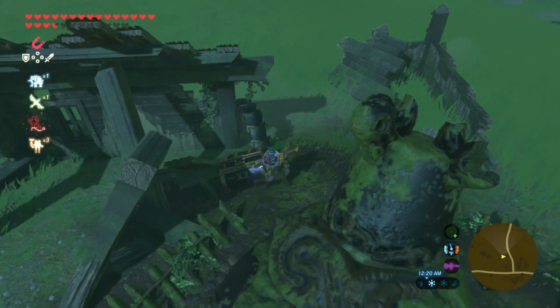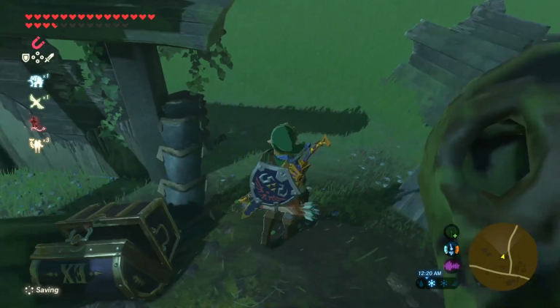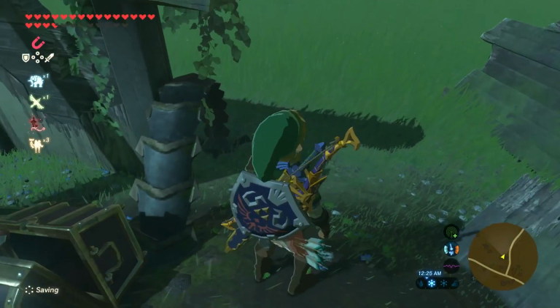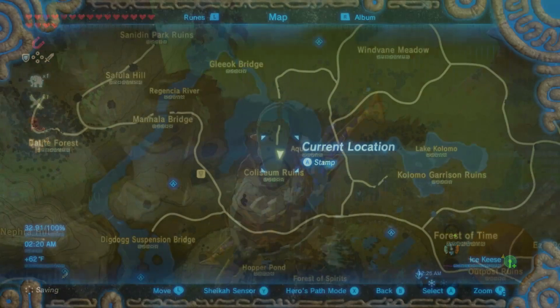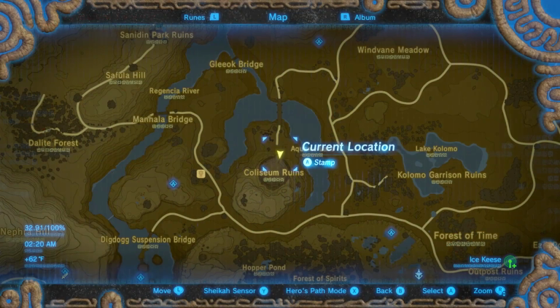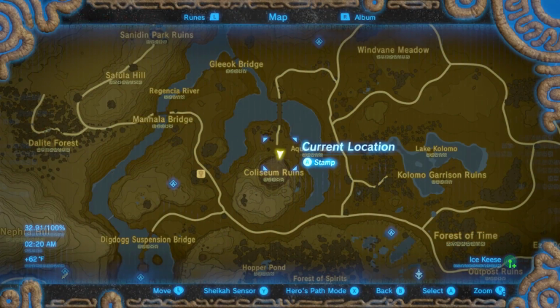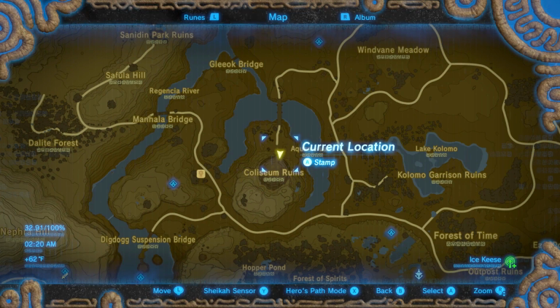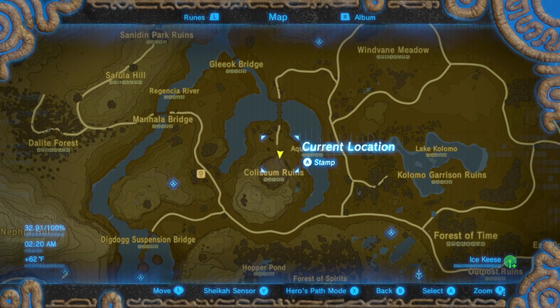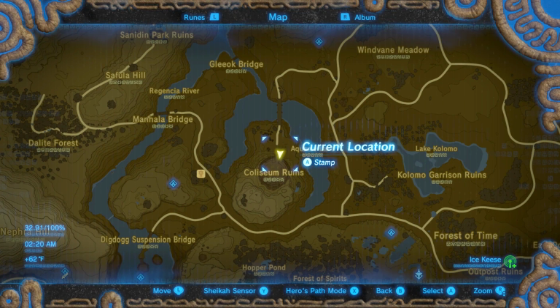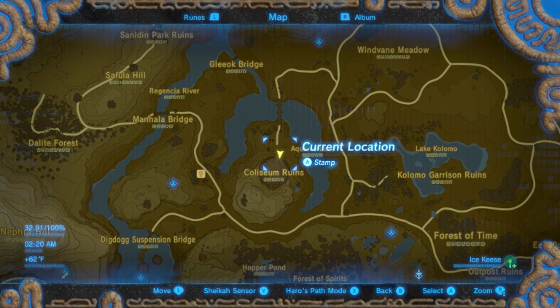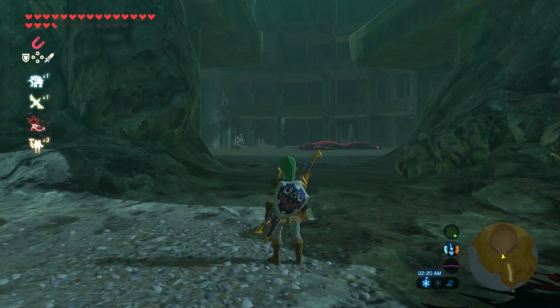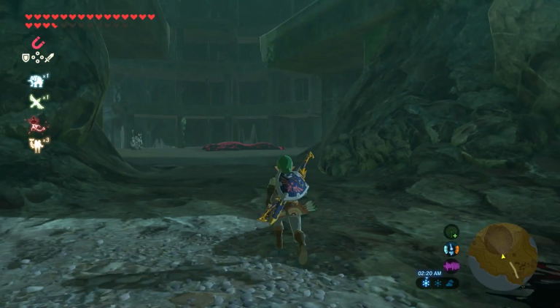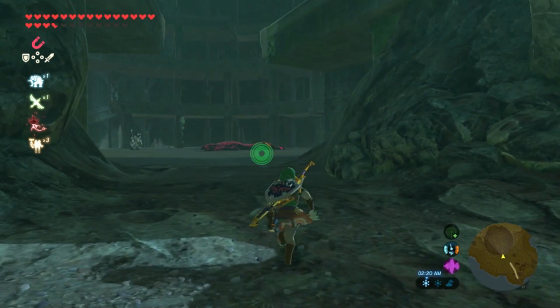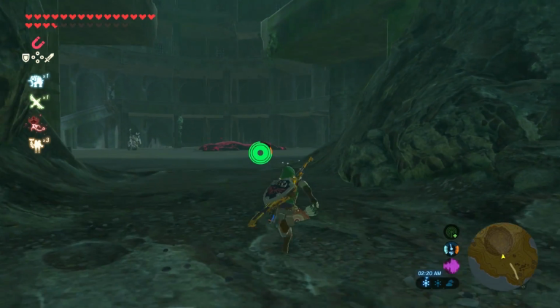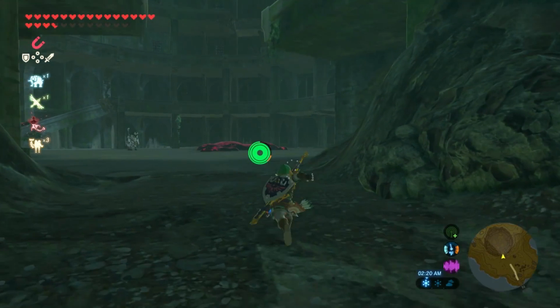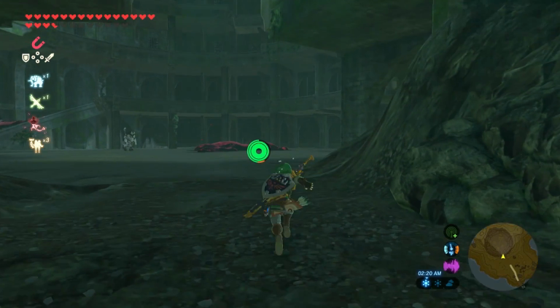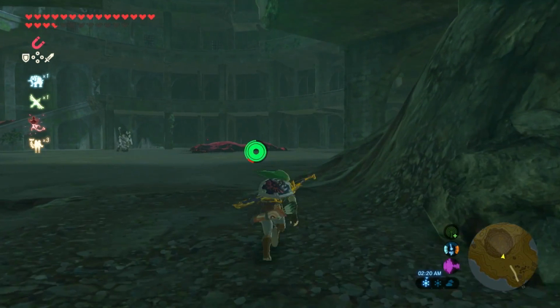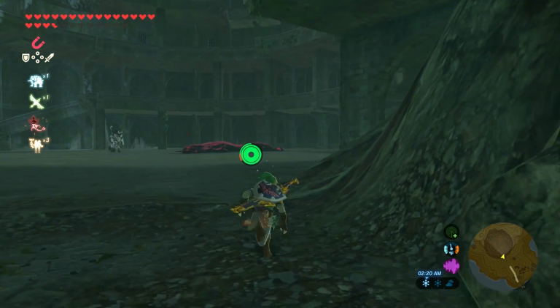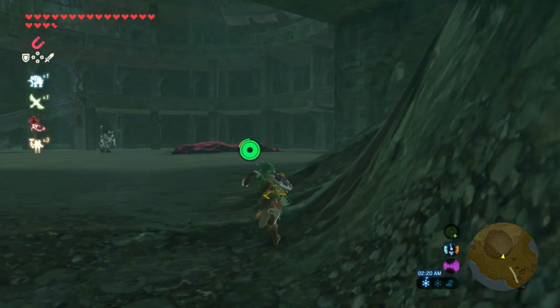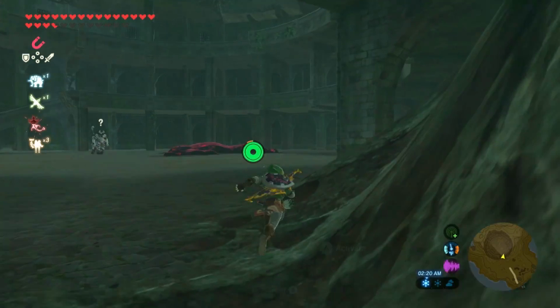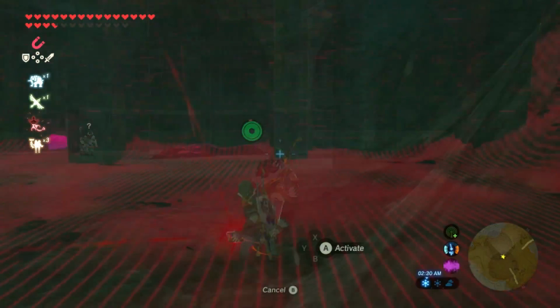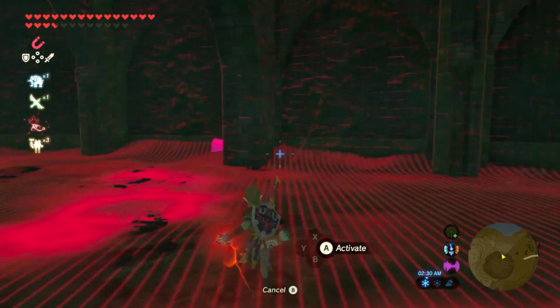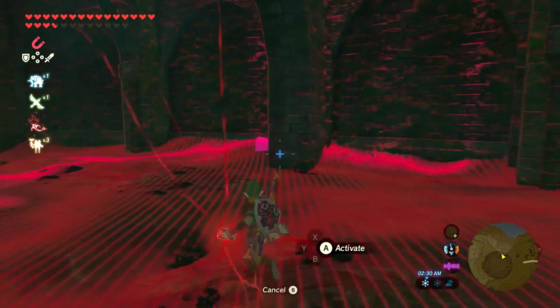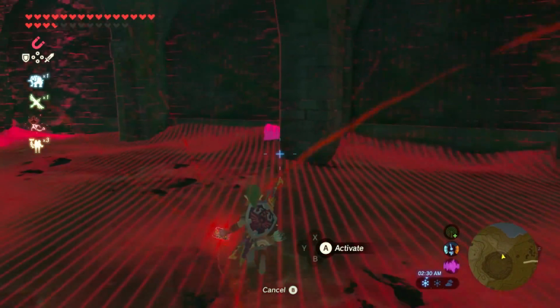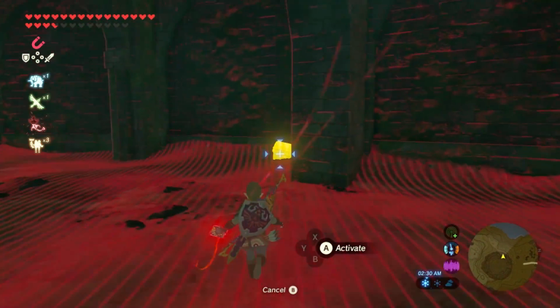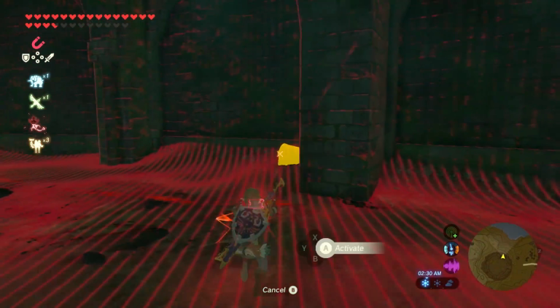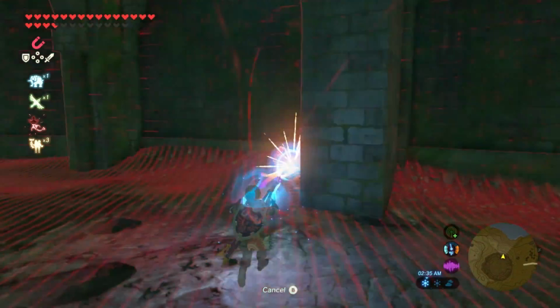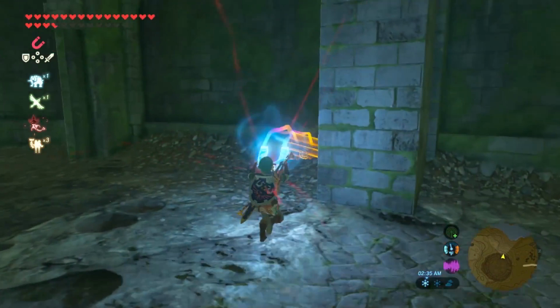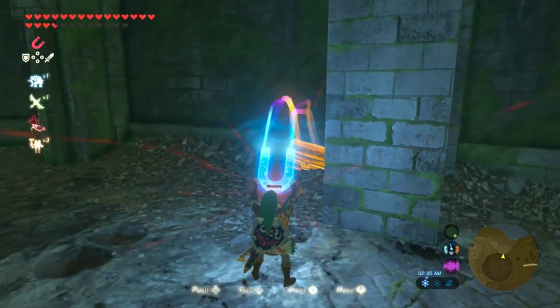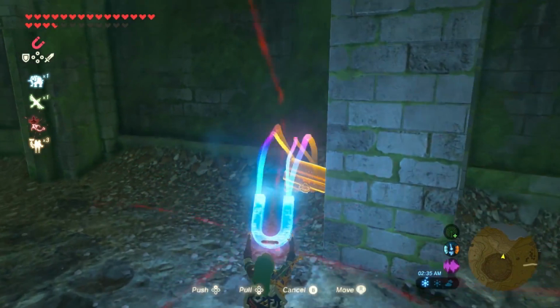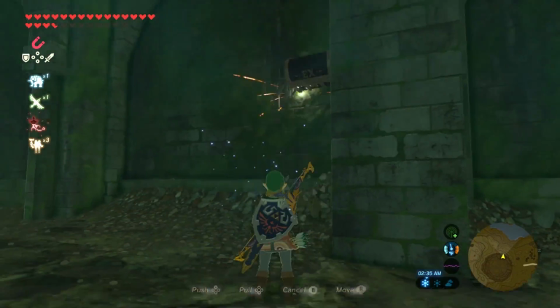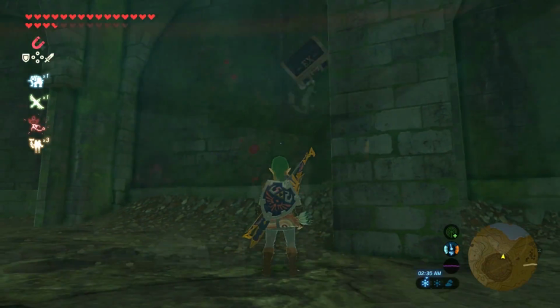And for the final piece of the Phantom set, head to the Colosseum Ruins. From the Colosseum entrance, head right and just follow the wall — you'll eventually find a chest. Fortunately, you can get this chest without alerting the Lionel.